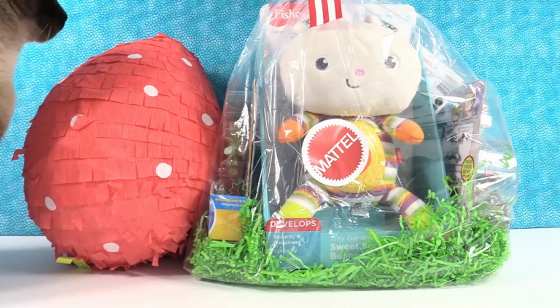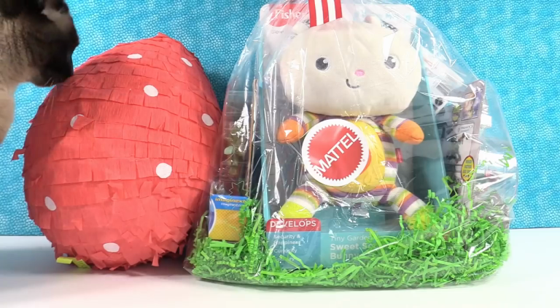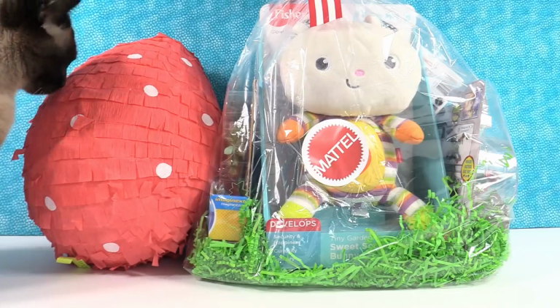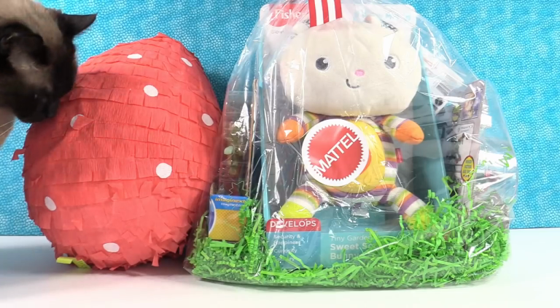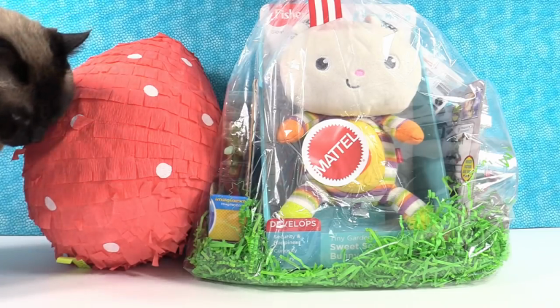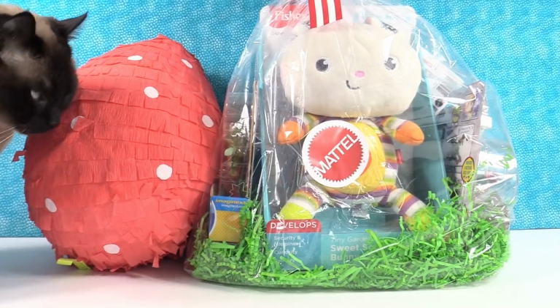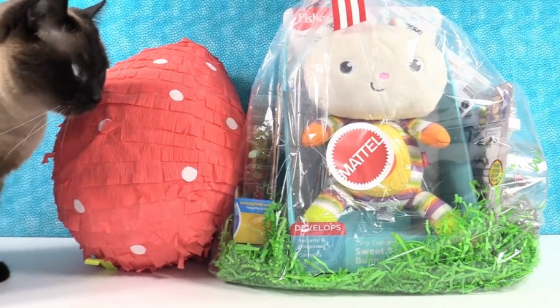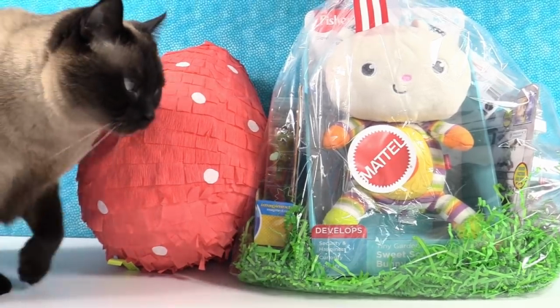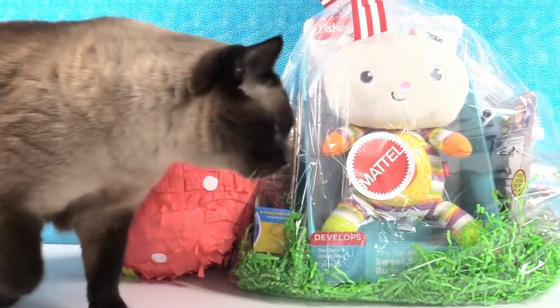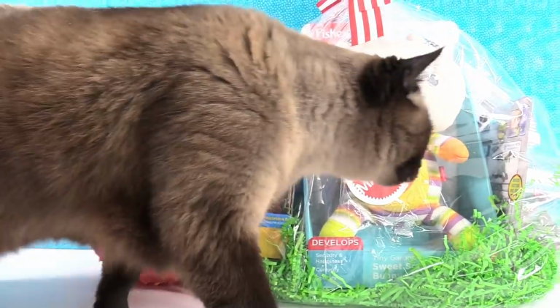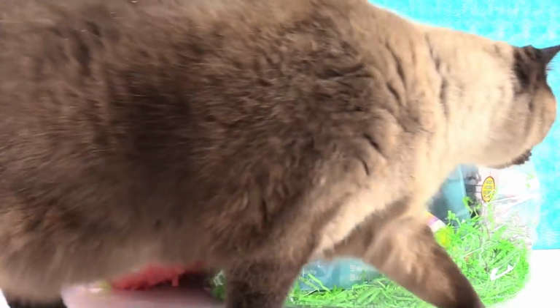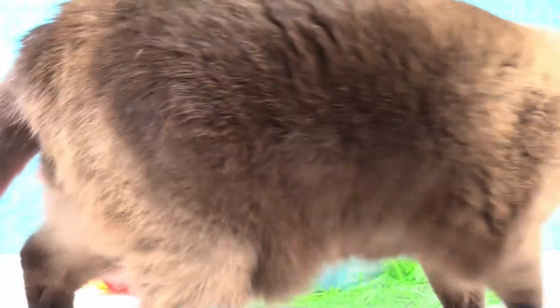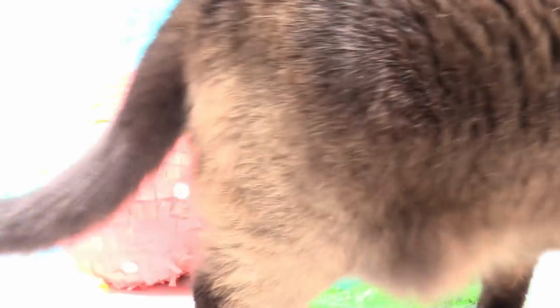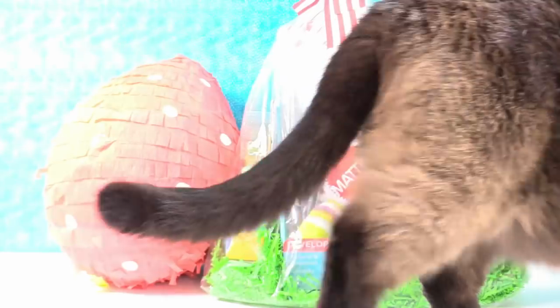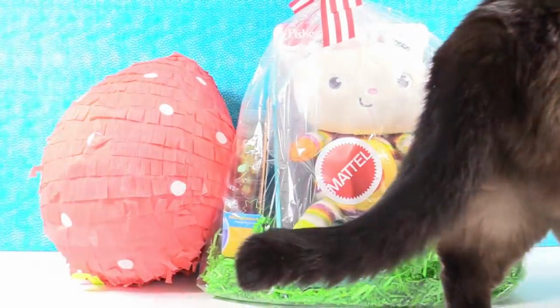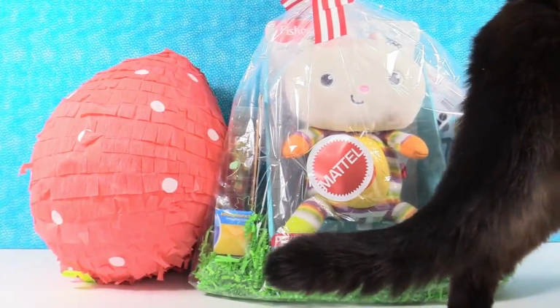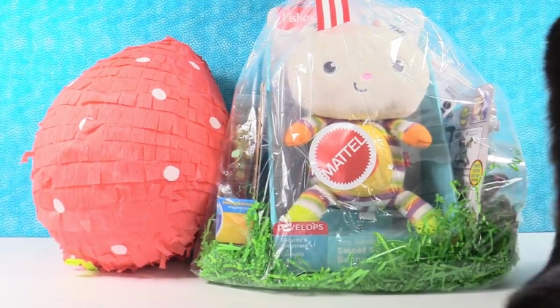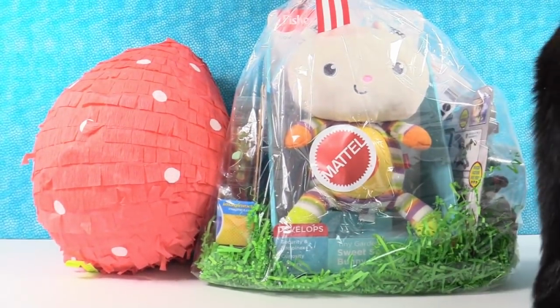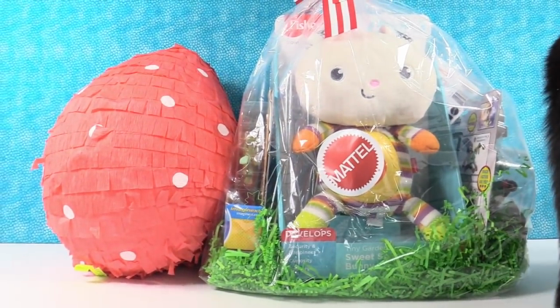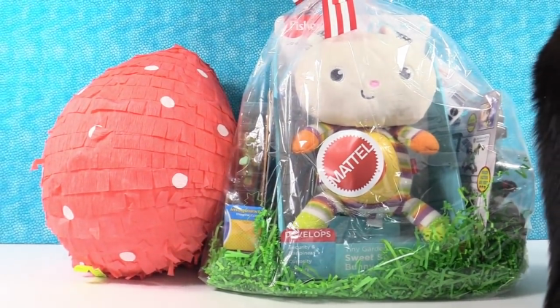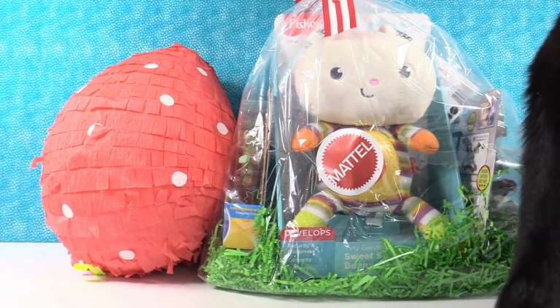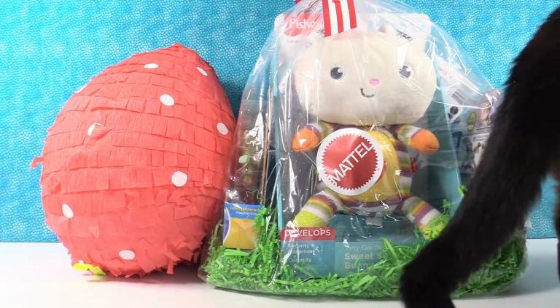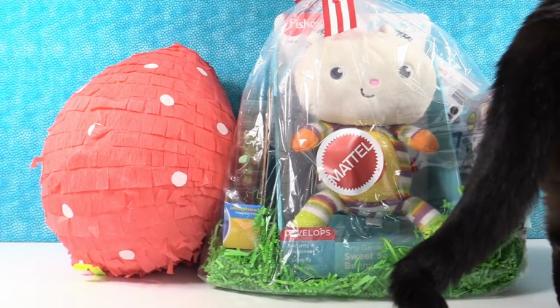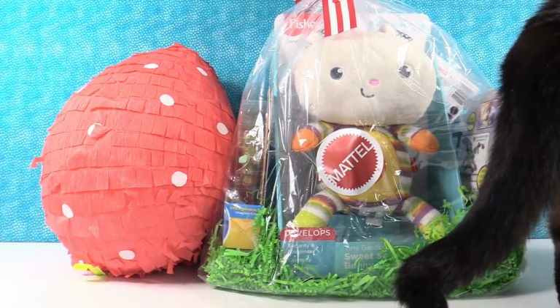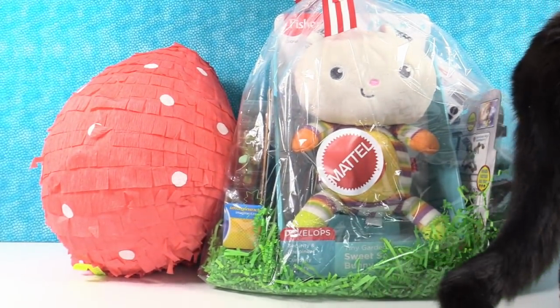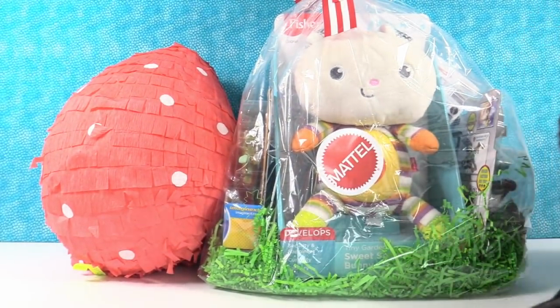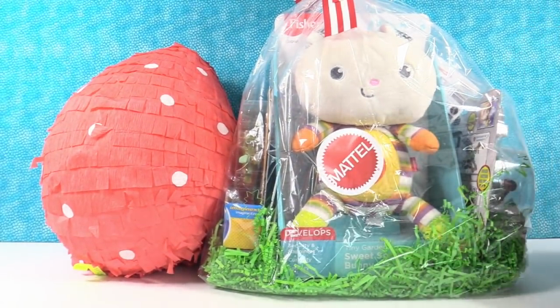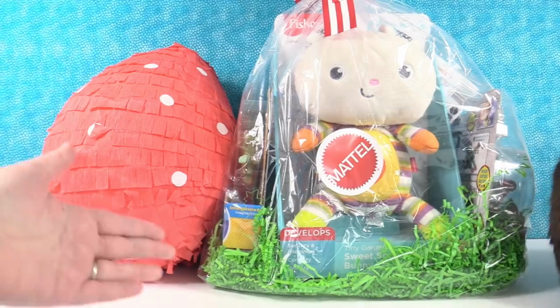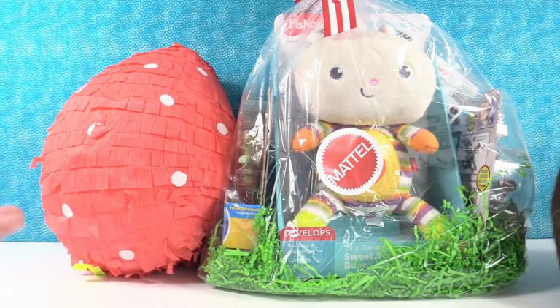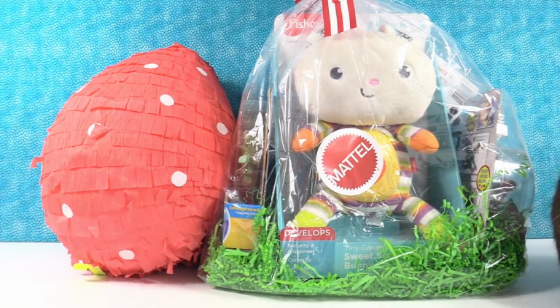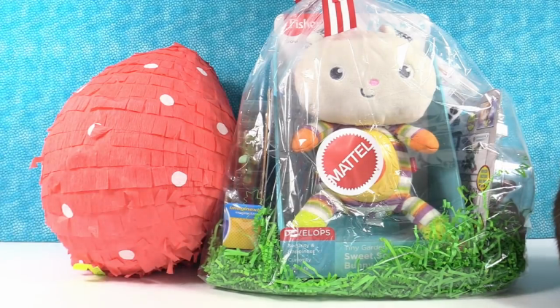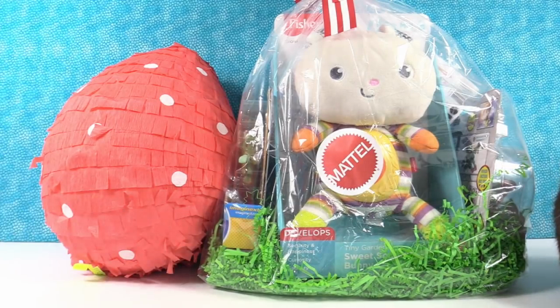Hey guys, it's Shannon and Paul, and Simon's here with us right now. So today we are here with a really fun video because the nice people at Mattel sent us some surprises.